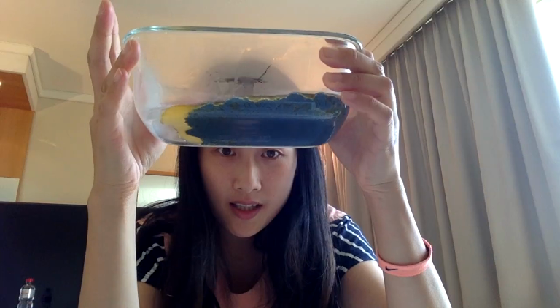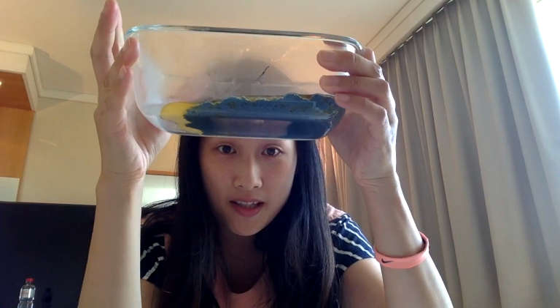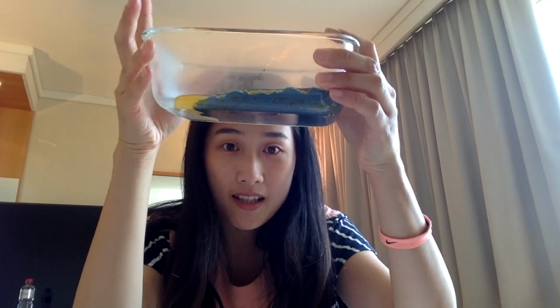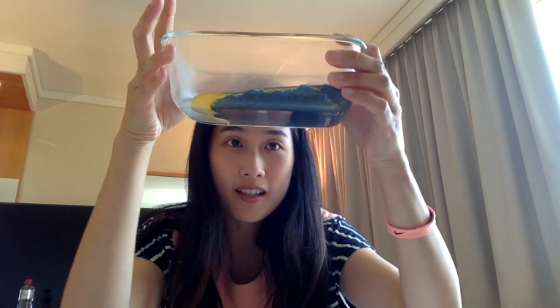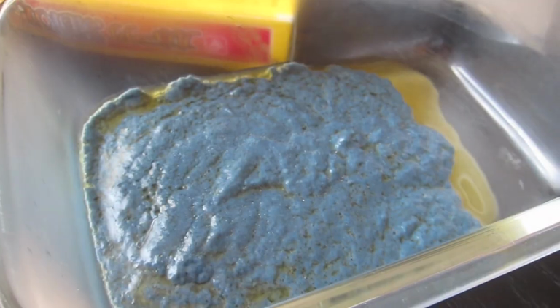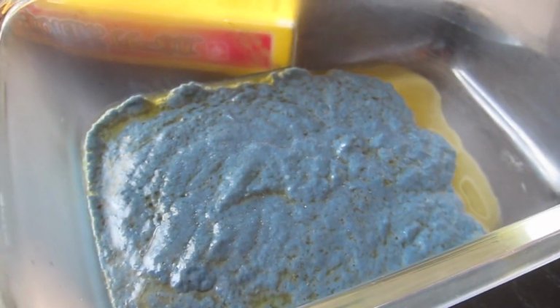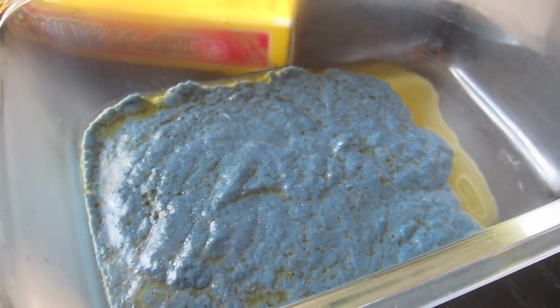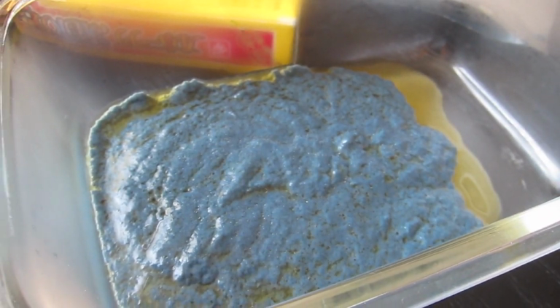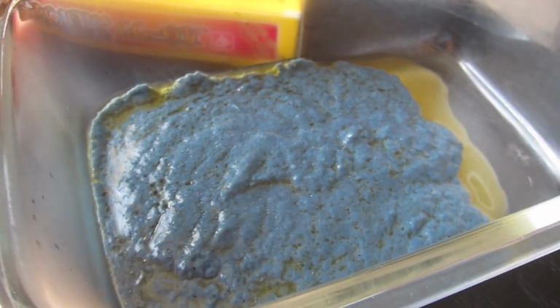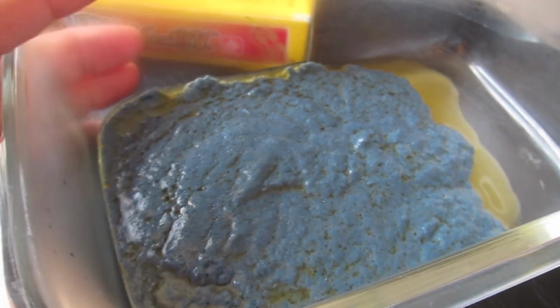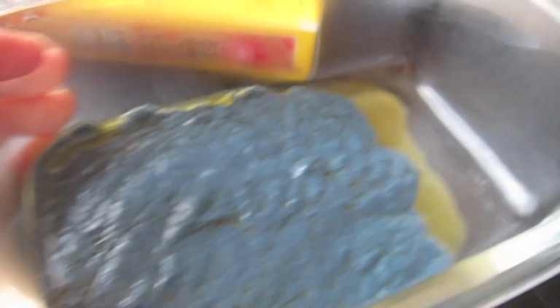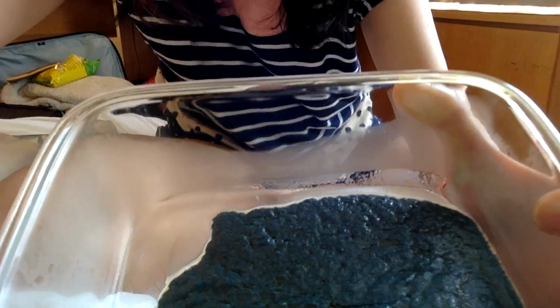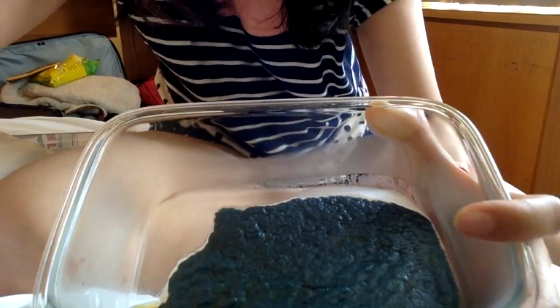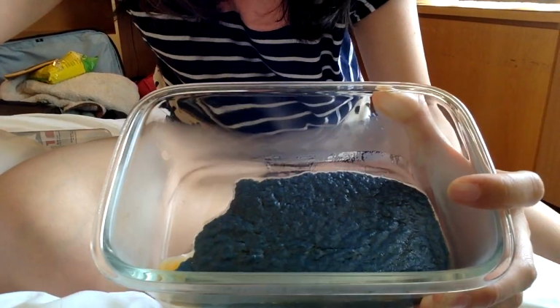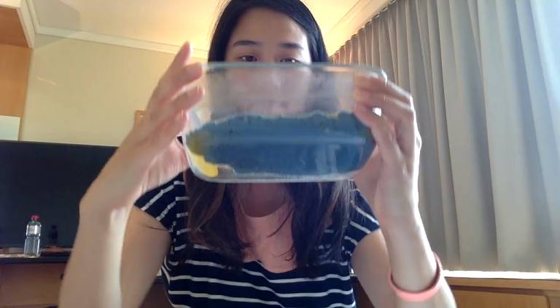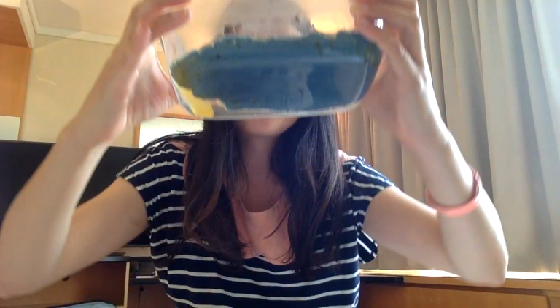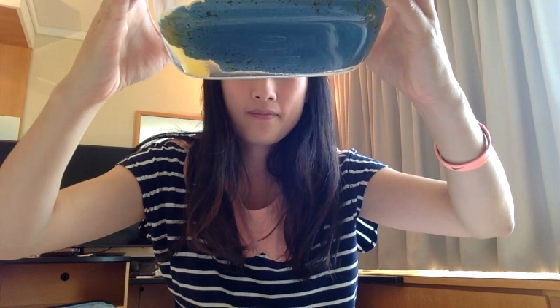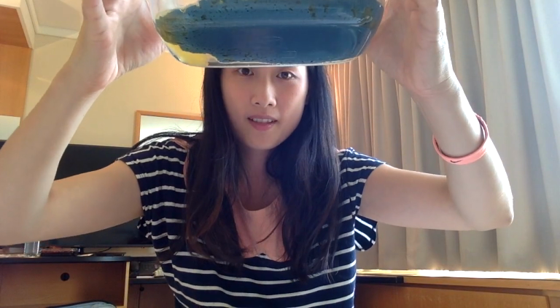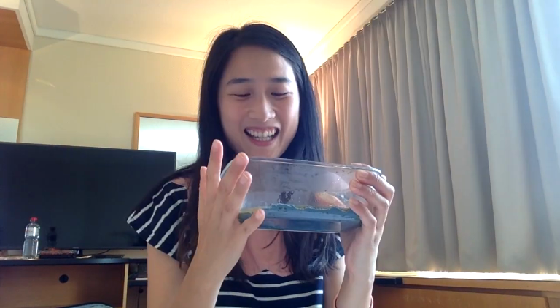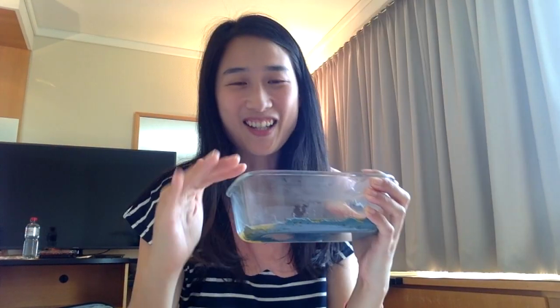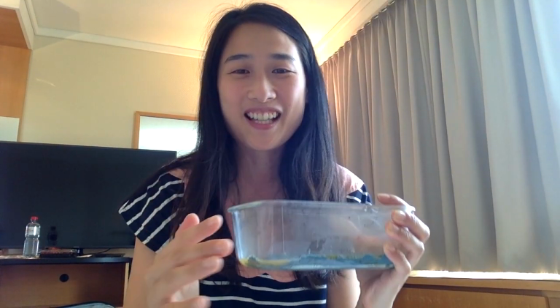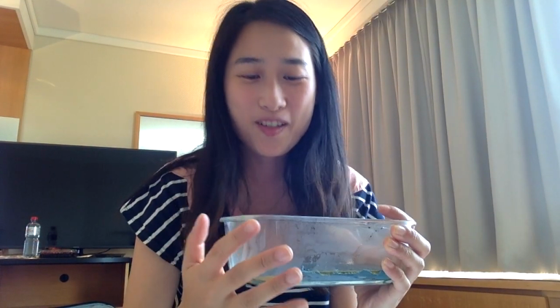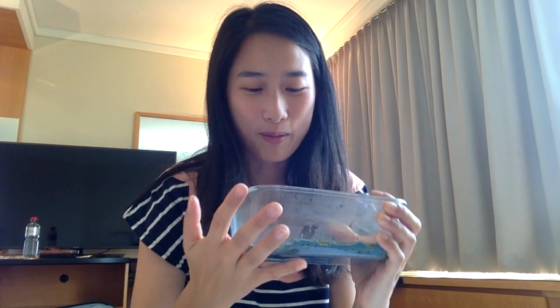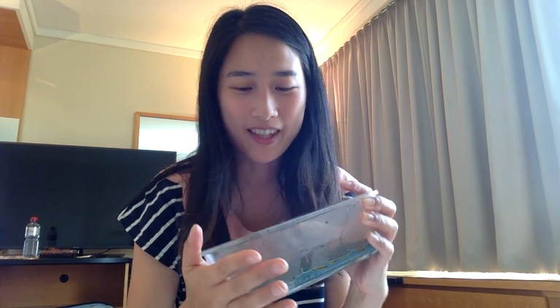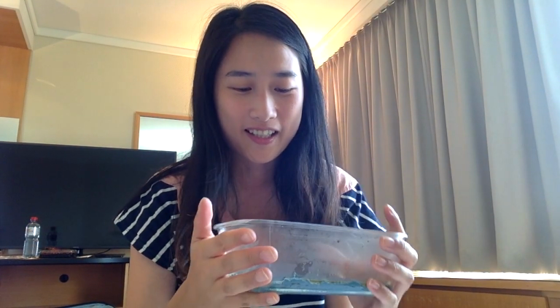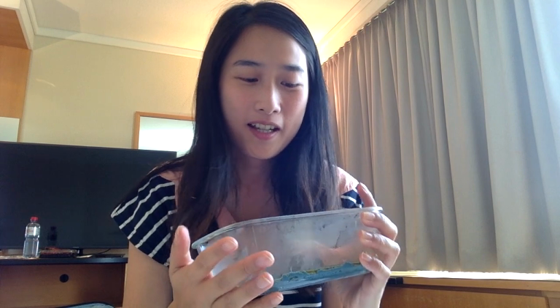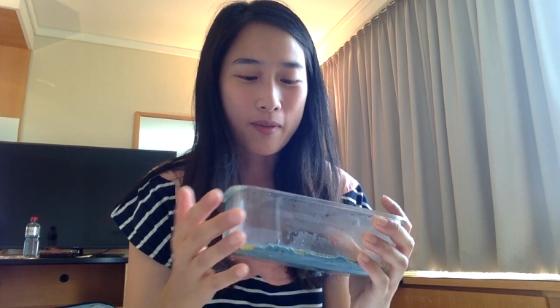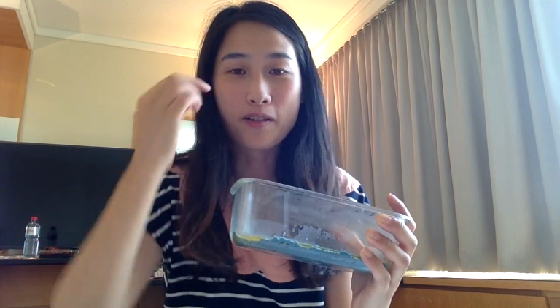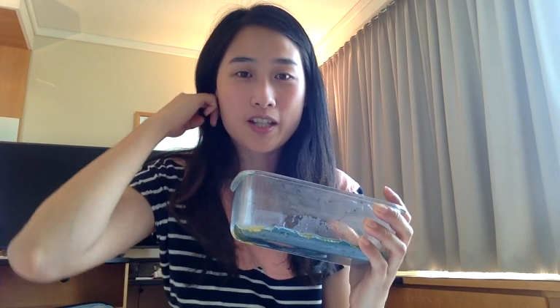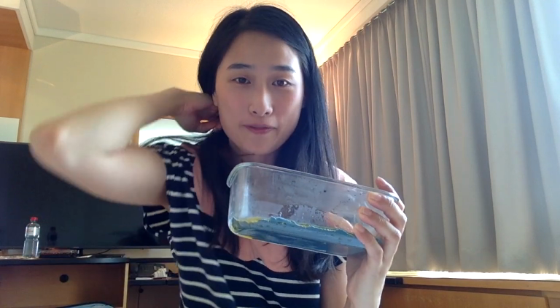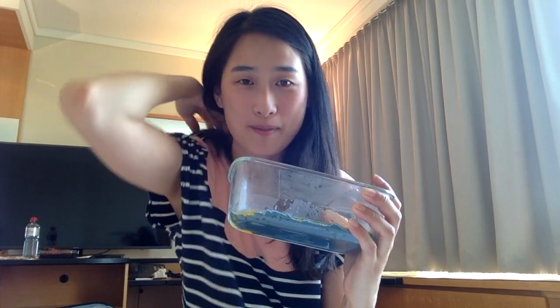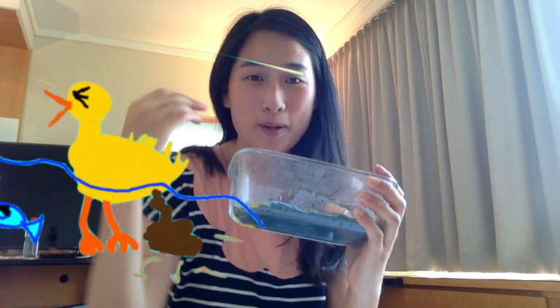Can you see? It's really blue. If I don't tell you, you'd probably think it's some kind of waste from some animal.